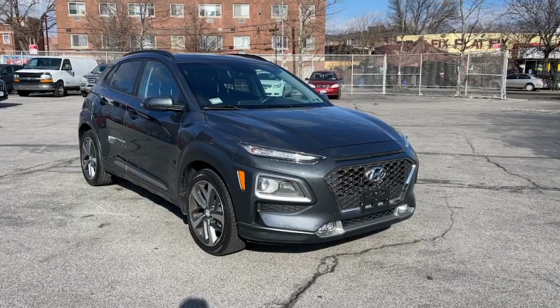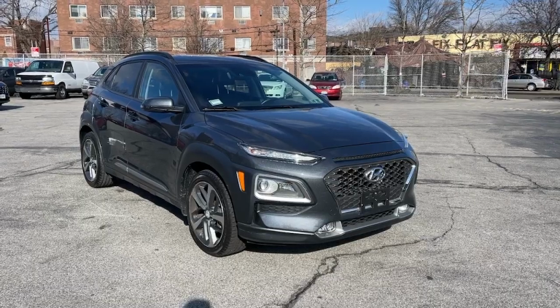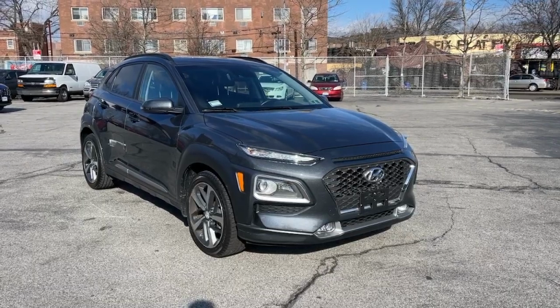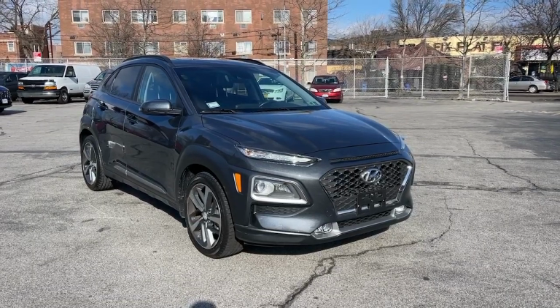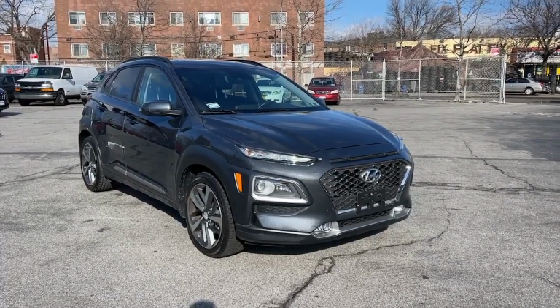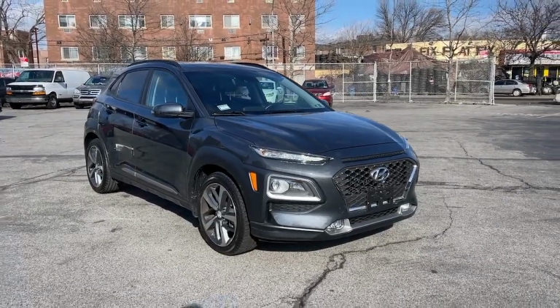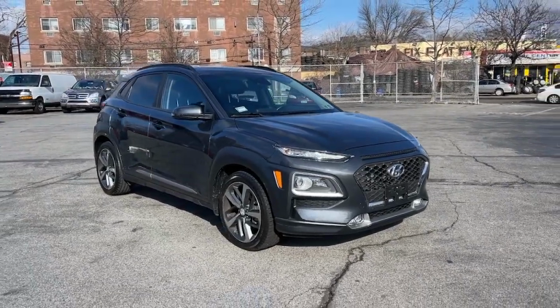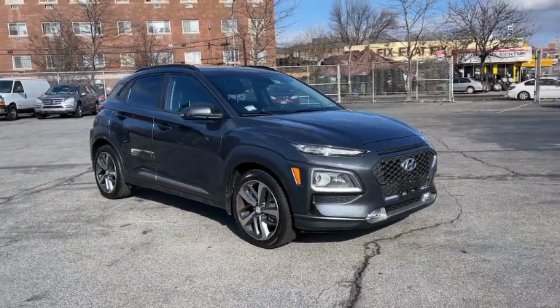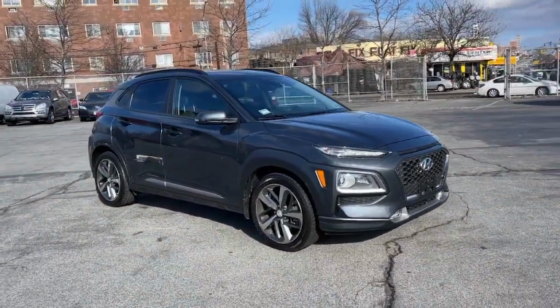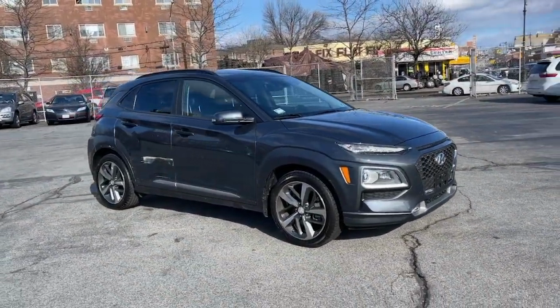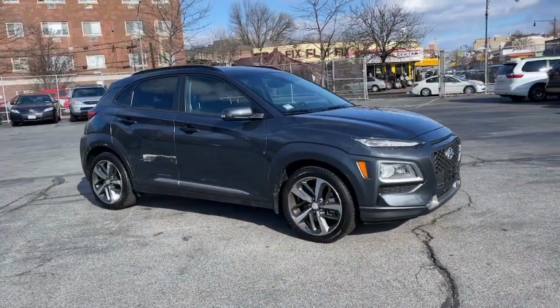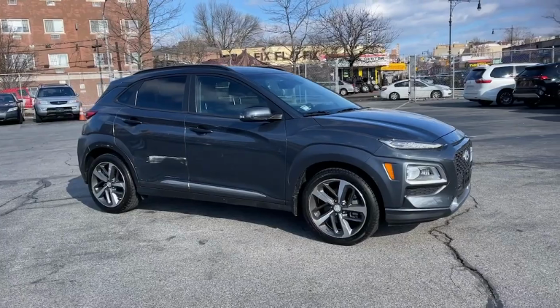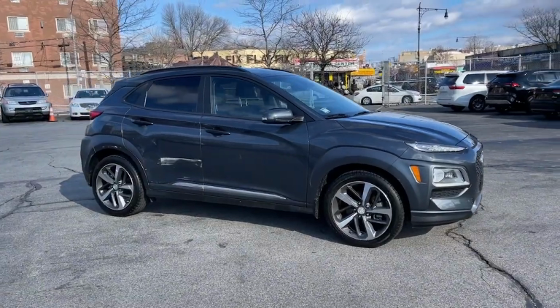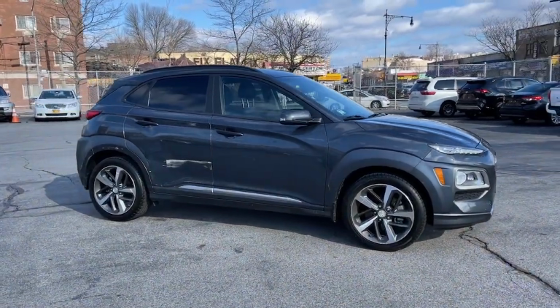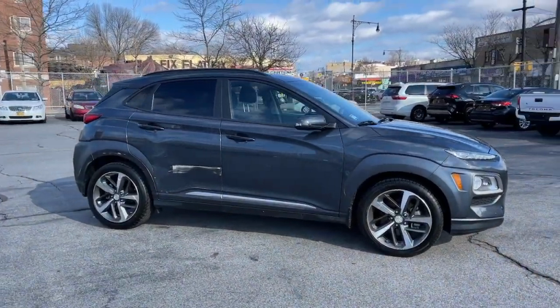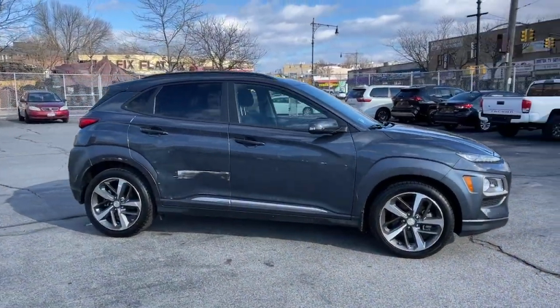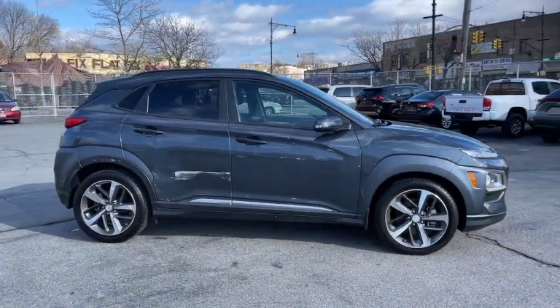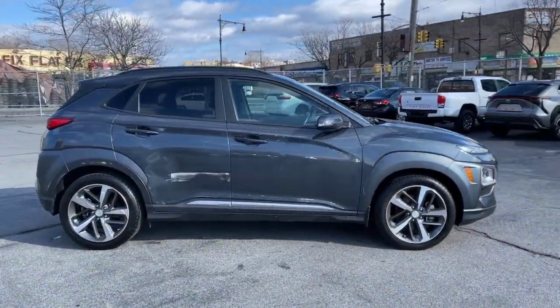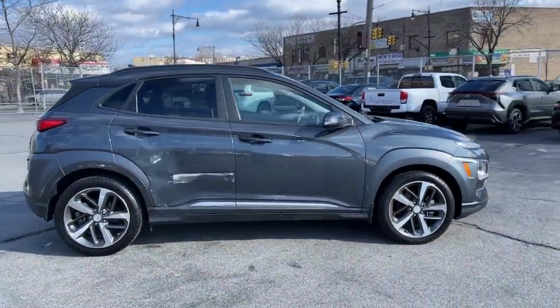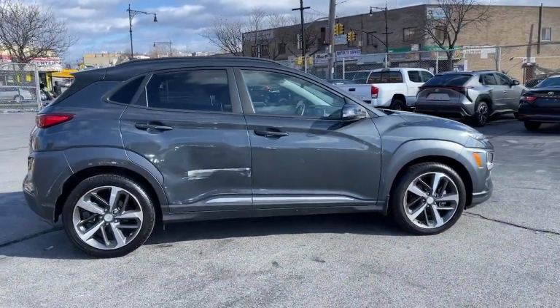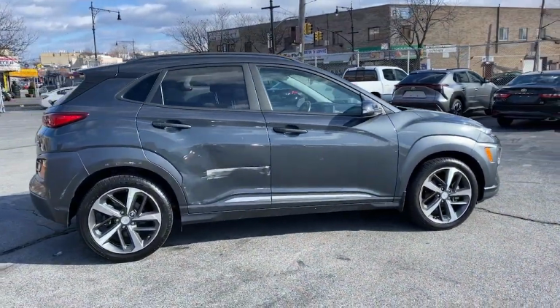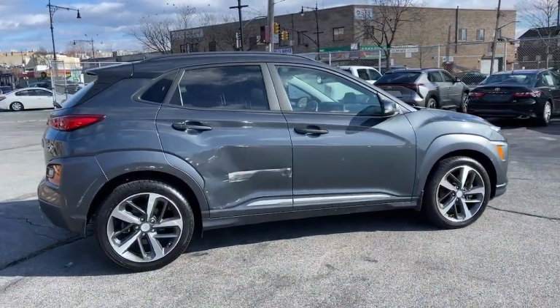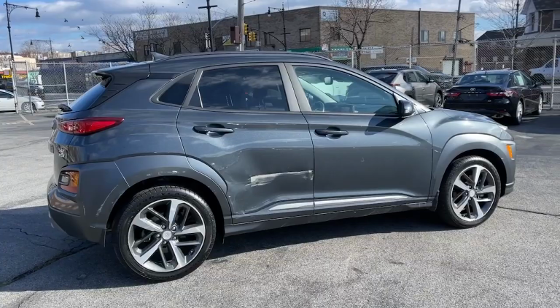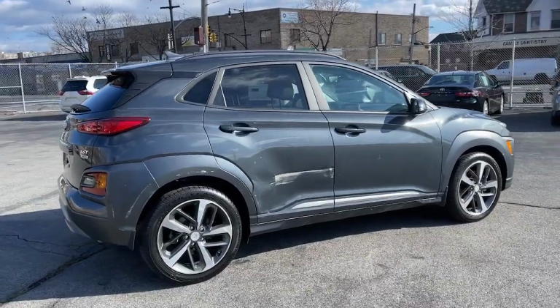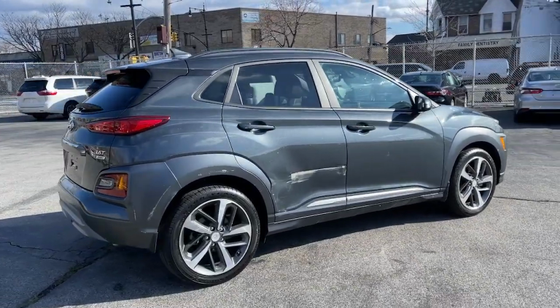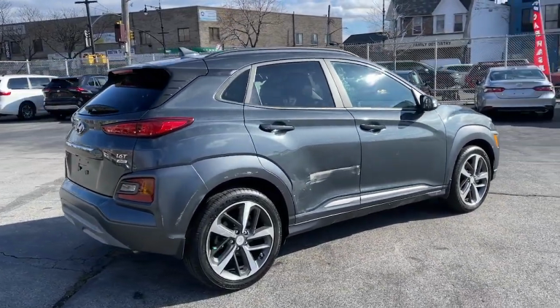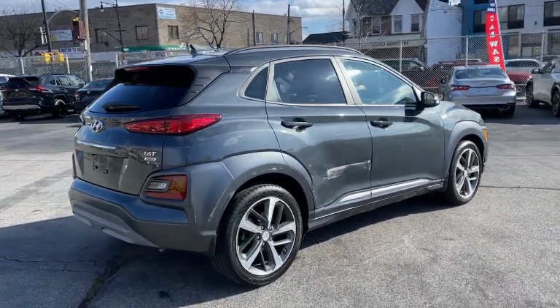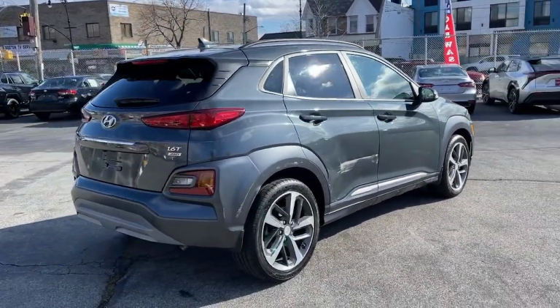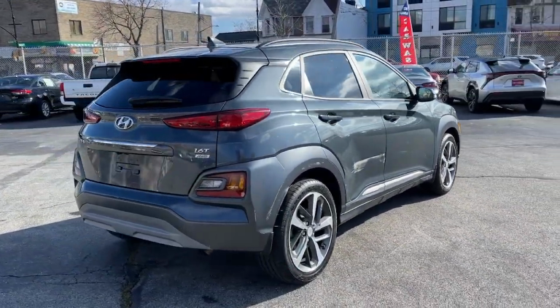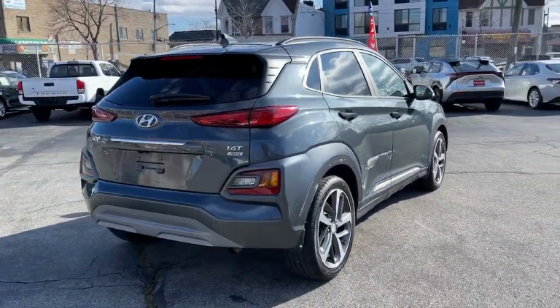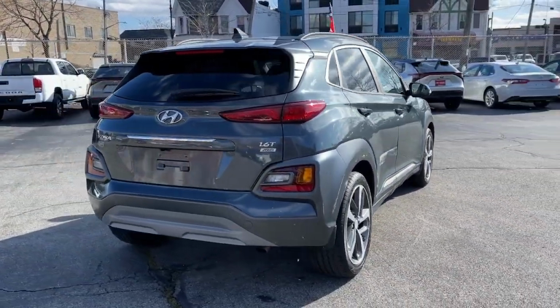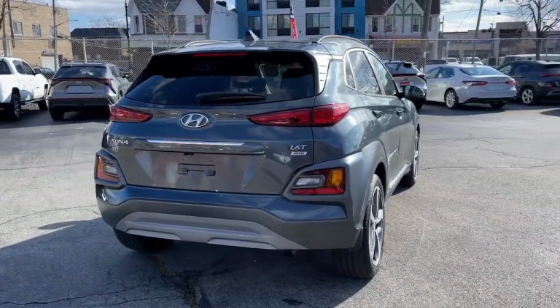Get a feel for the 2020 Hyundai Kona. With less than 15,000 miles on the odometer, this vehicle provides excellent value. Infuse every drive with a fresh sense of fun in this spirited and tech-savvy Kona.